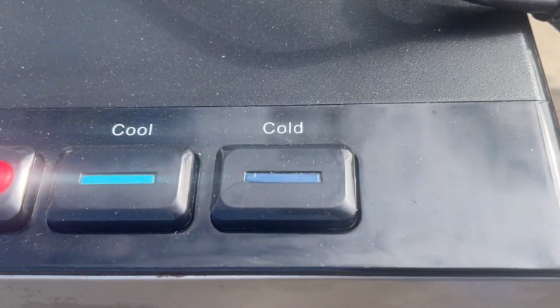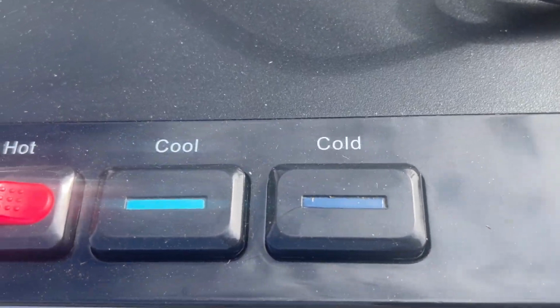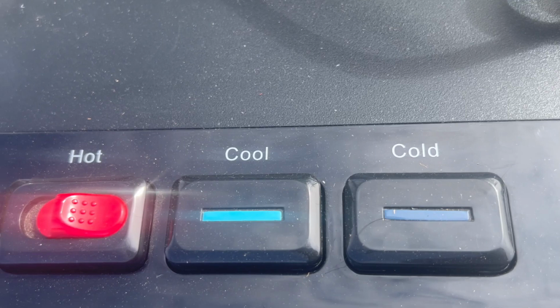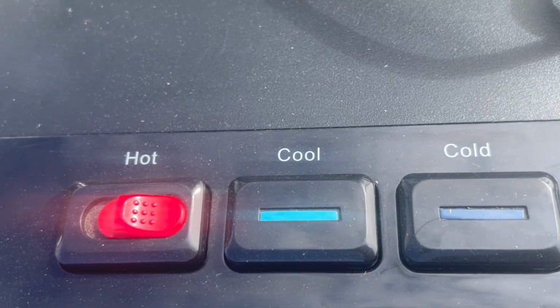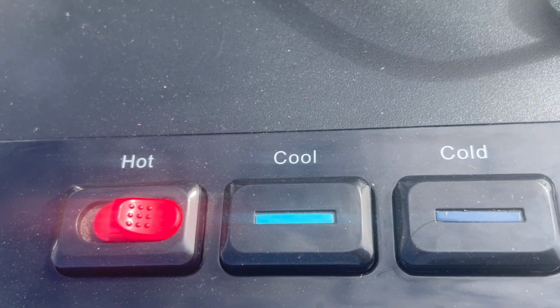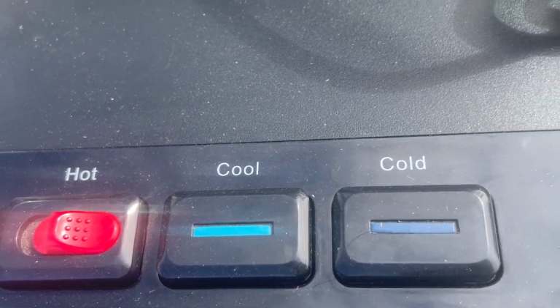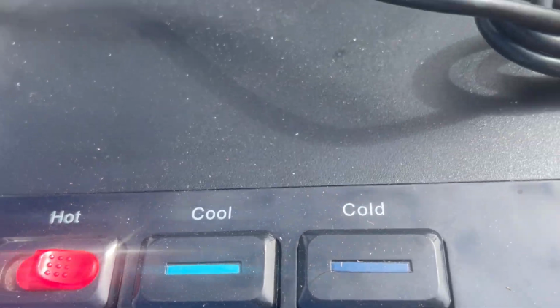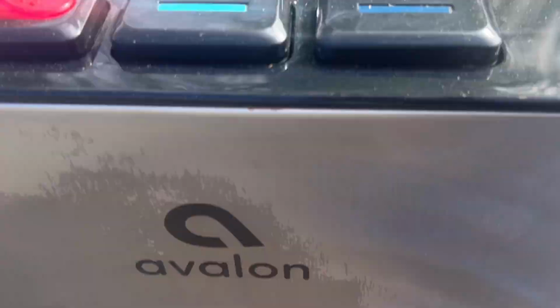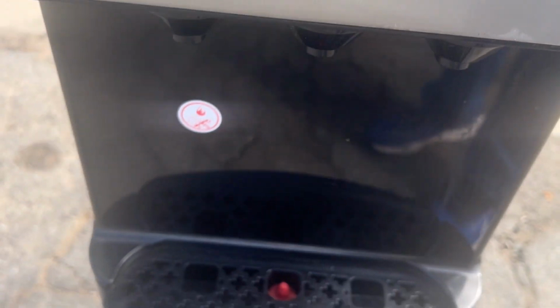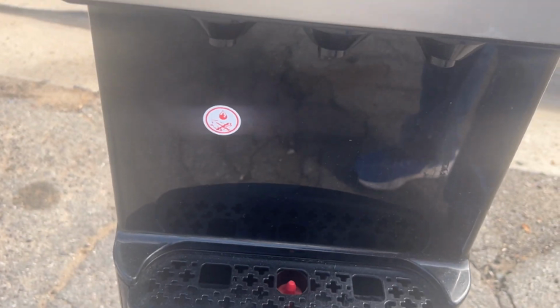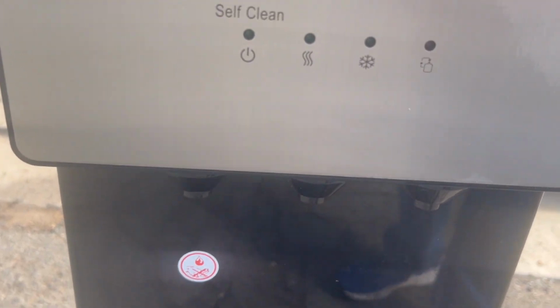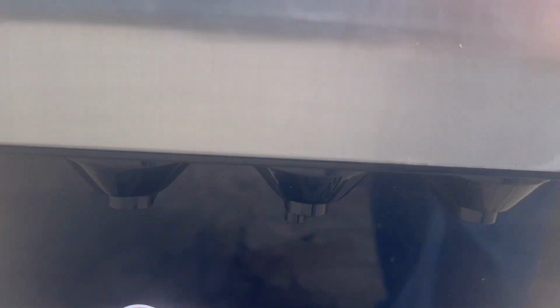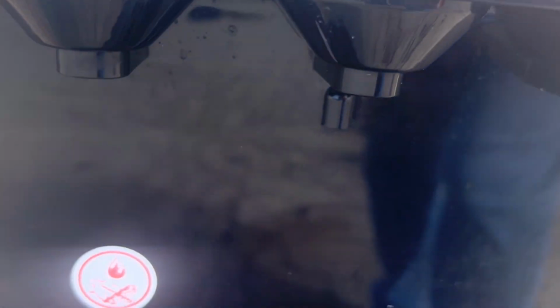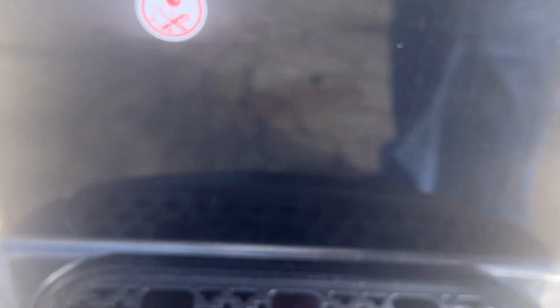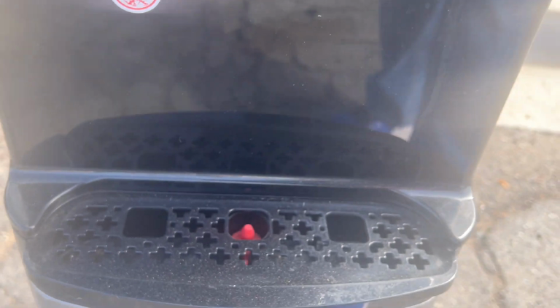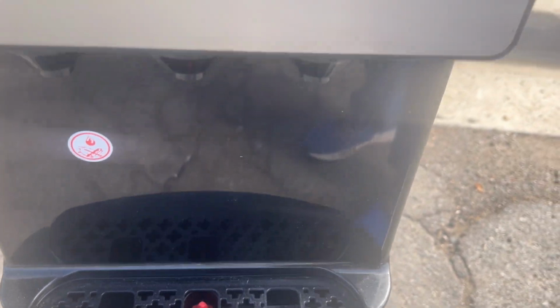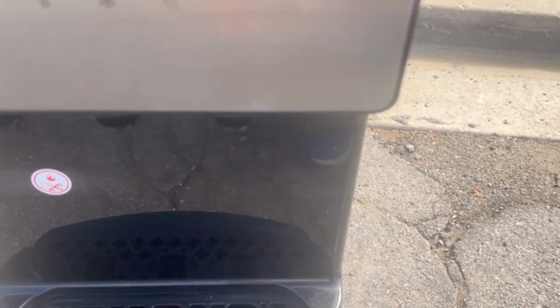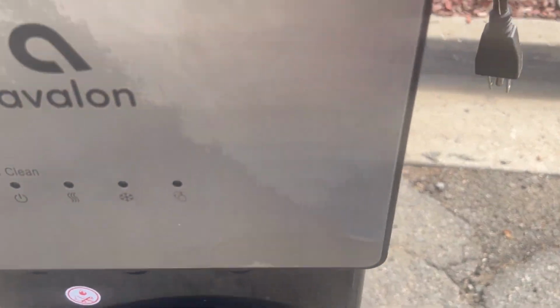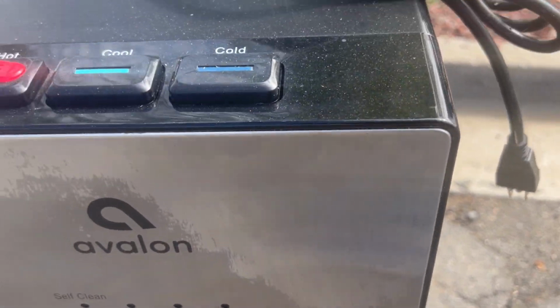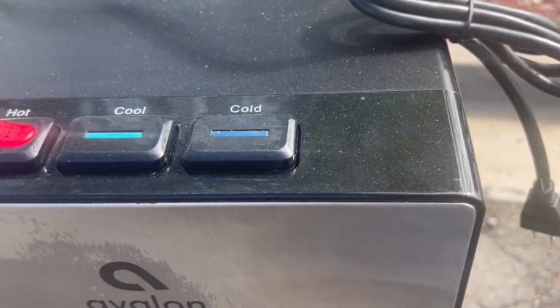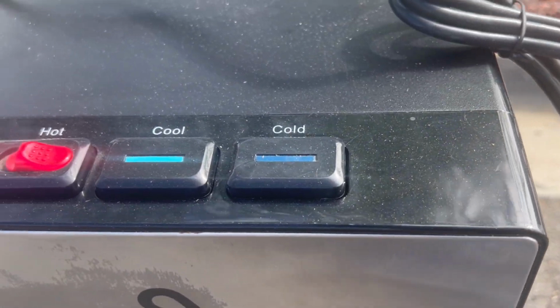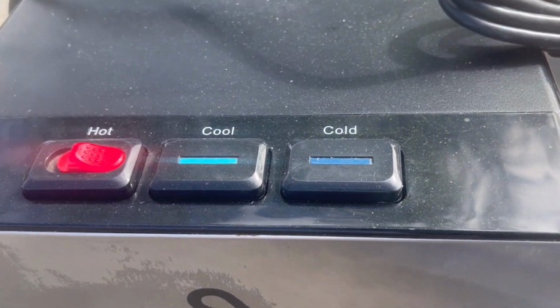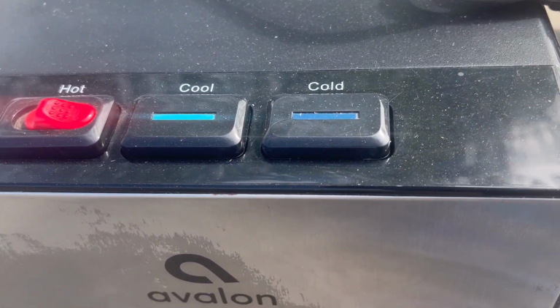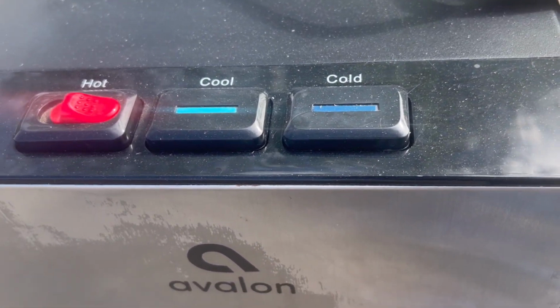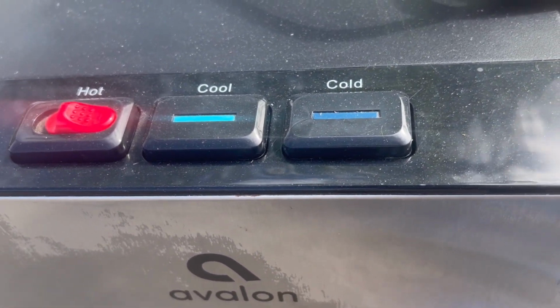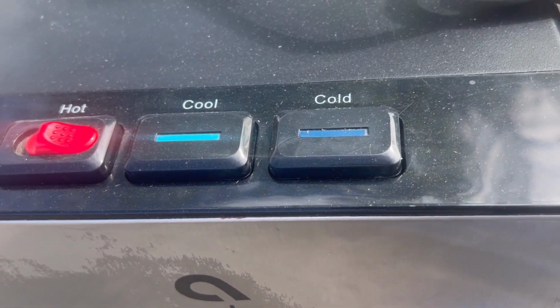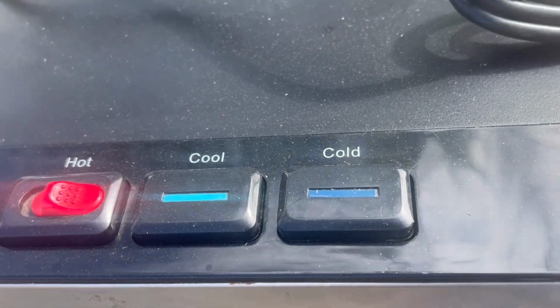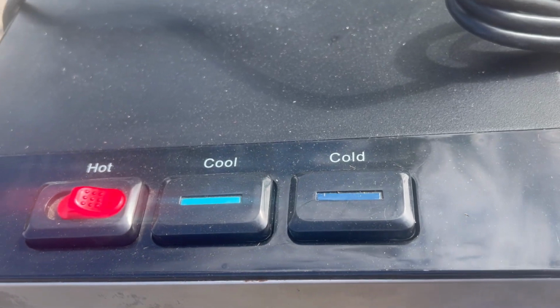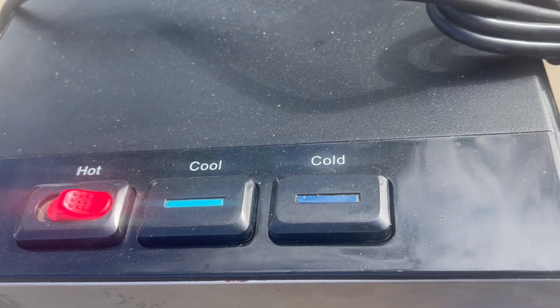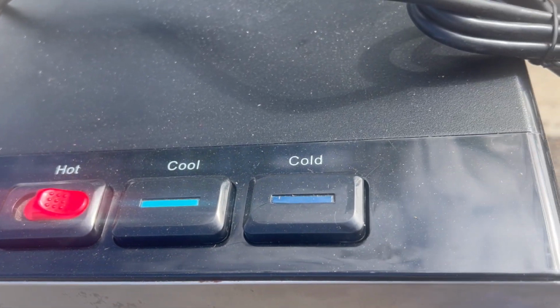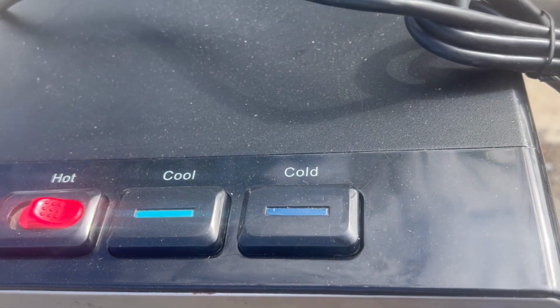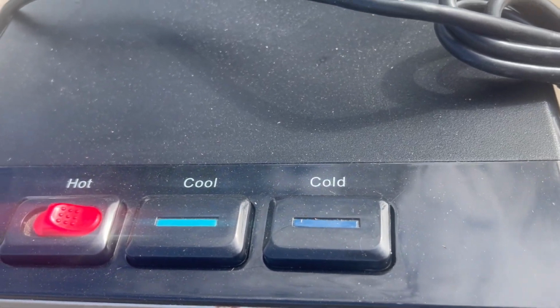There's the controls on the top — hot, cool, cold. It looks like it's a drinking machine, like you put your drinks in there and you can get either a hot or cold or whatever it is.